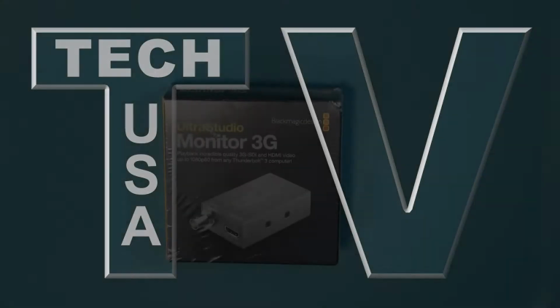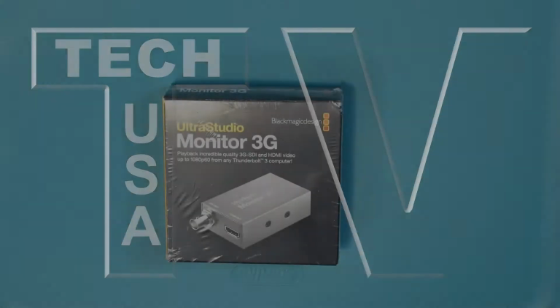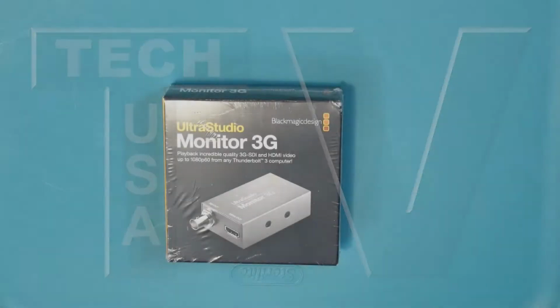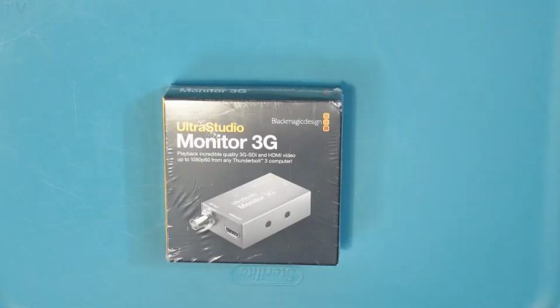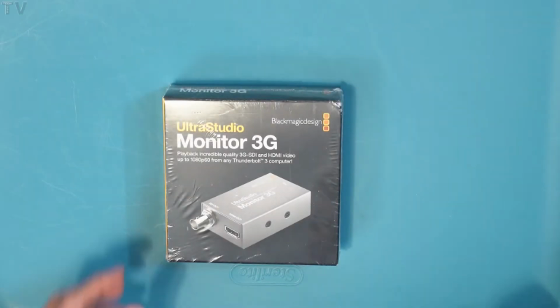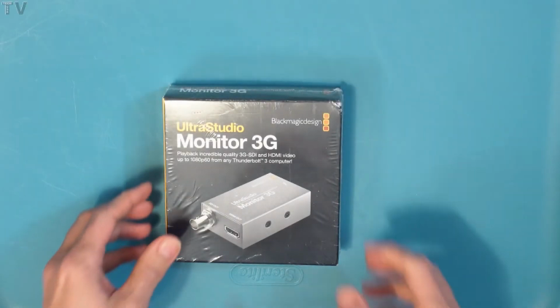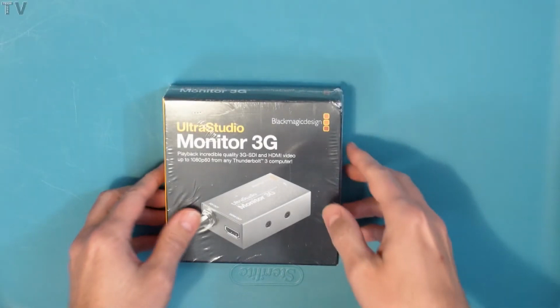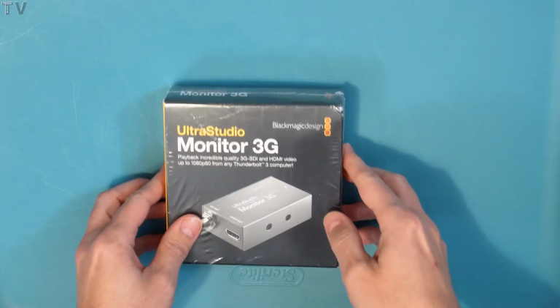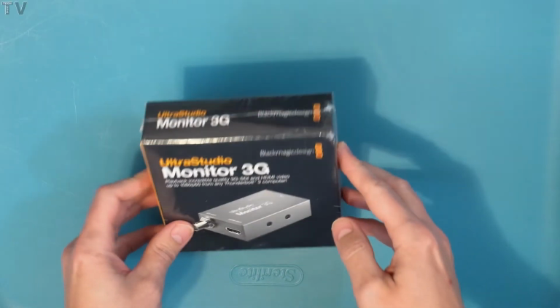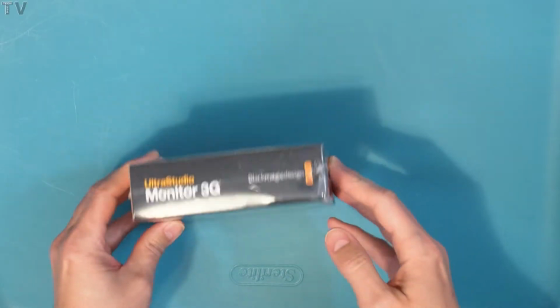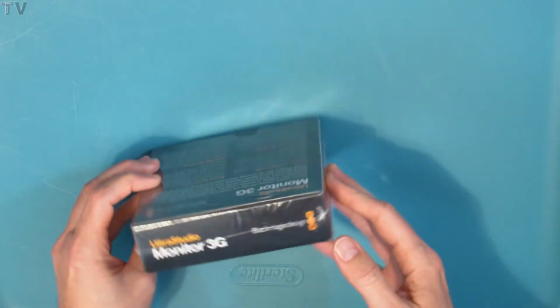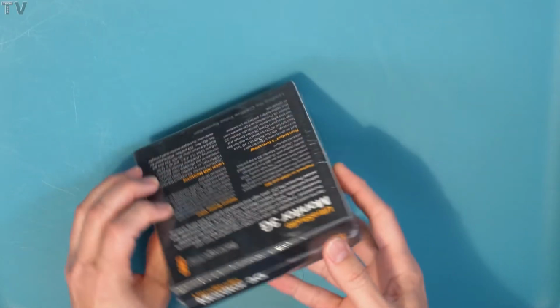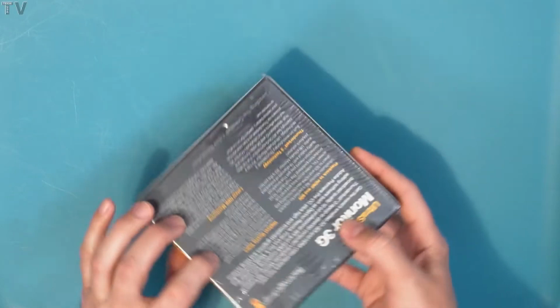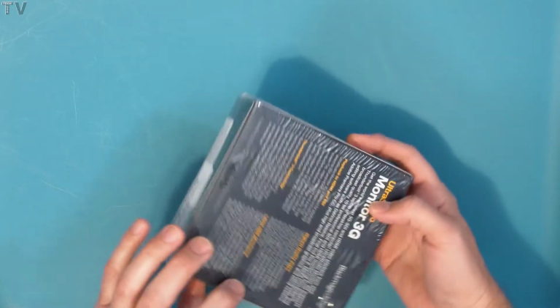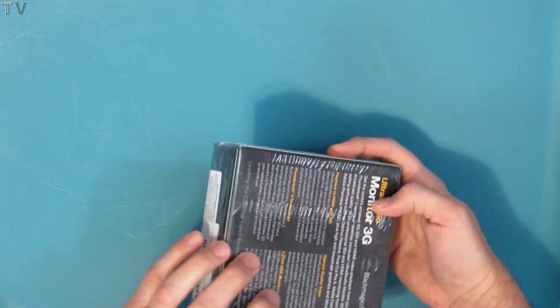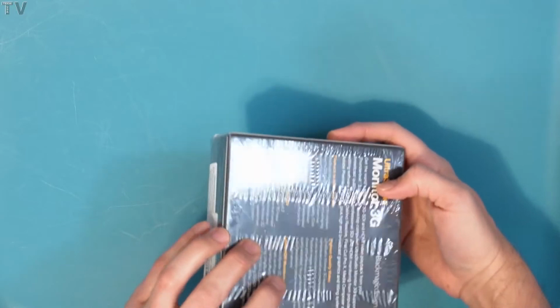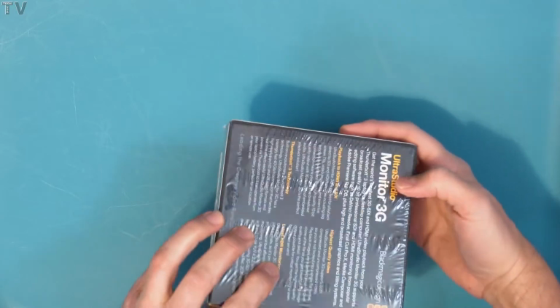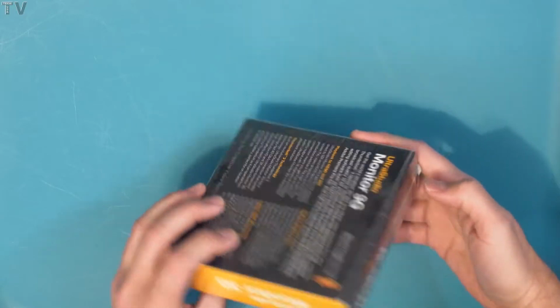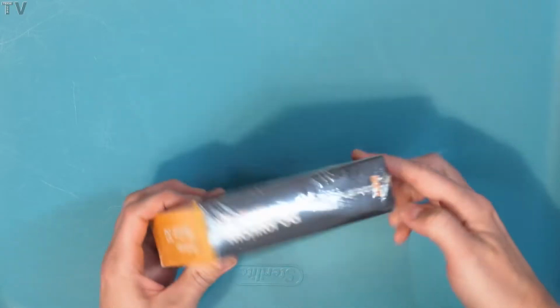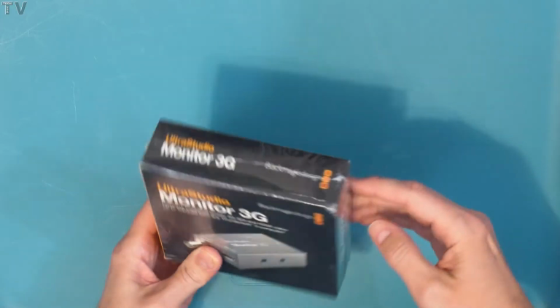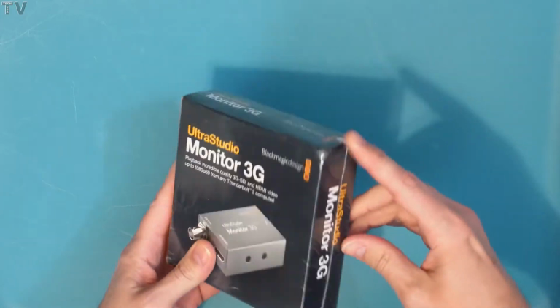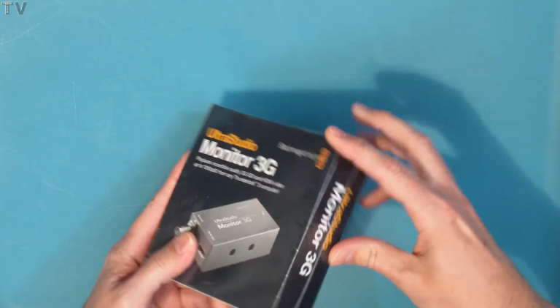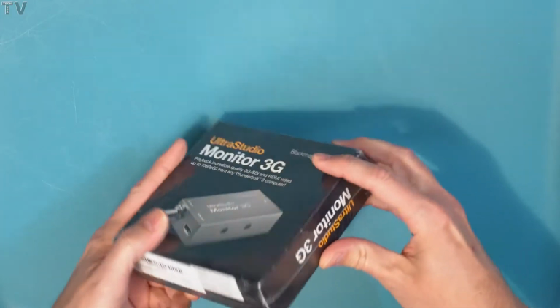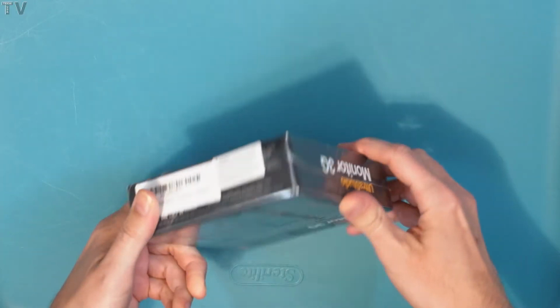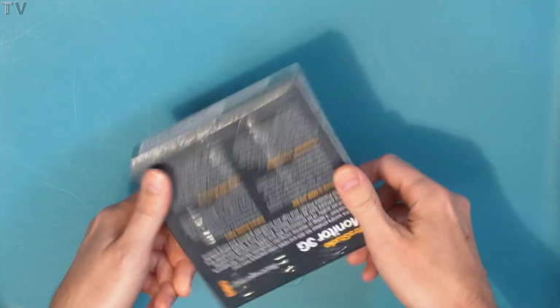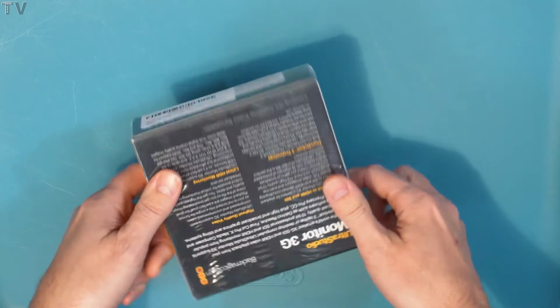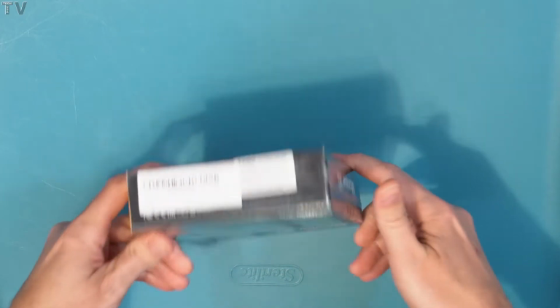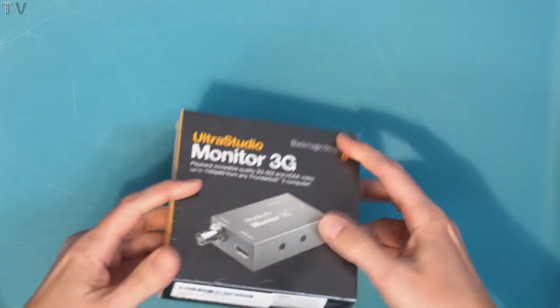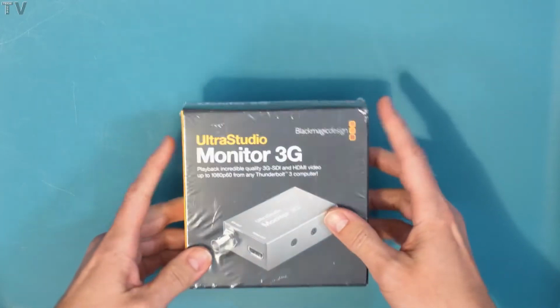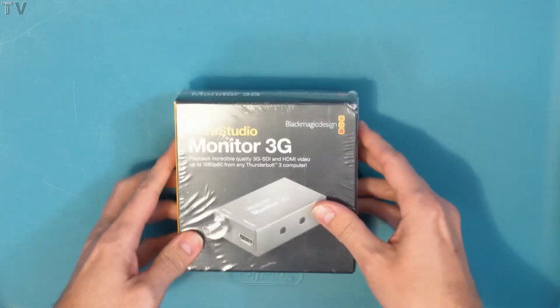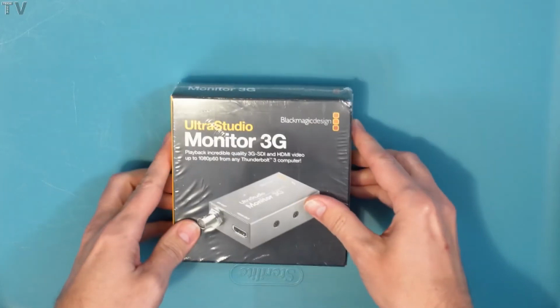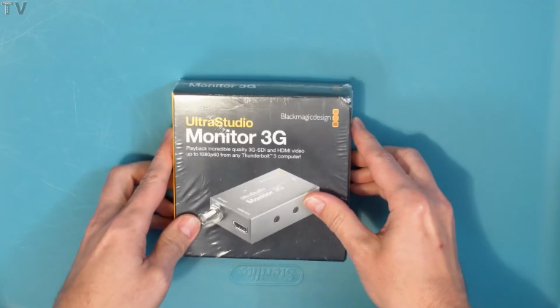This video is going to be an unboxing video followed by some commentary later. You can tell it's the UltraStudio Monitor 3G by Blackmagic Design.